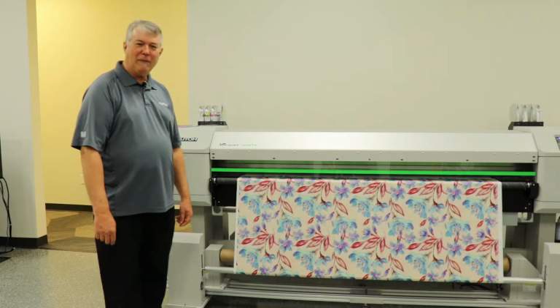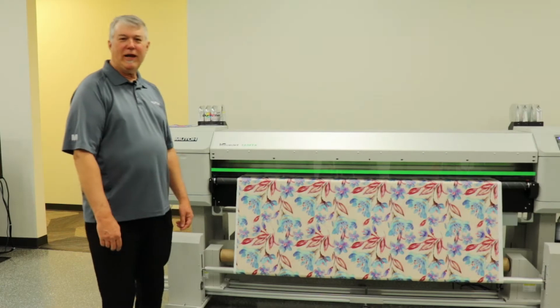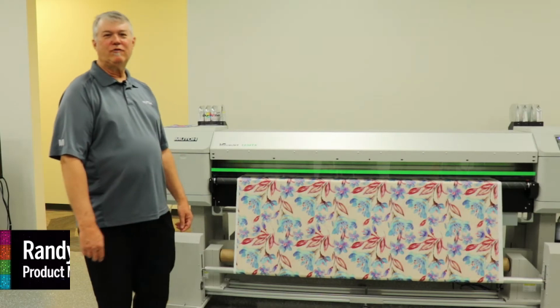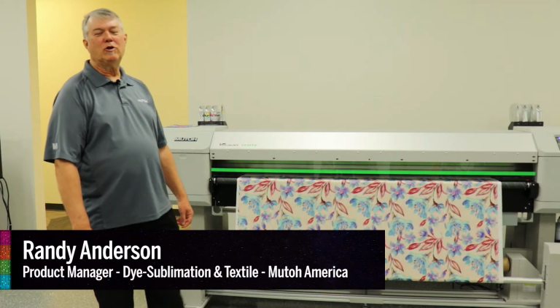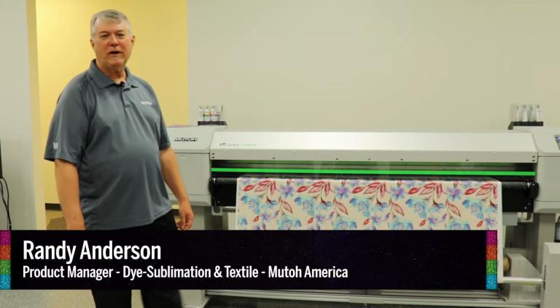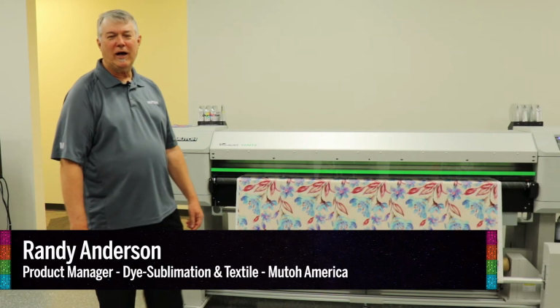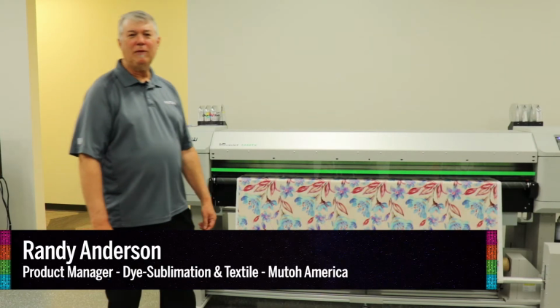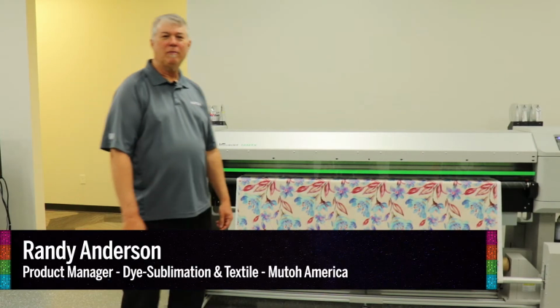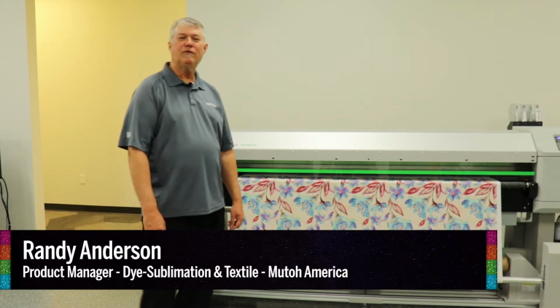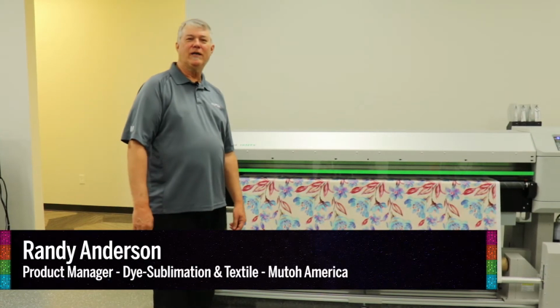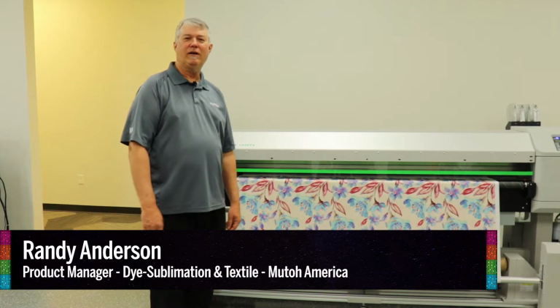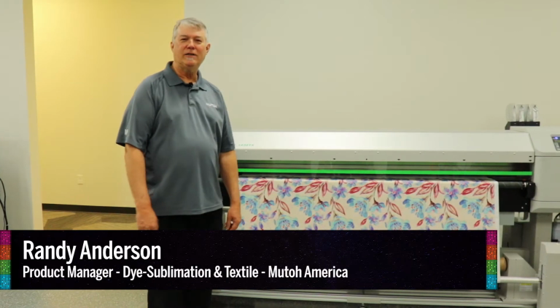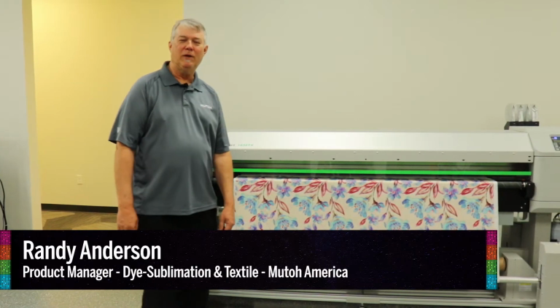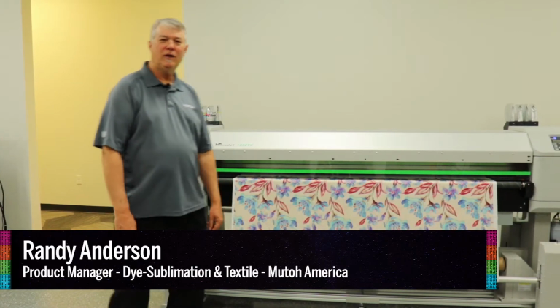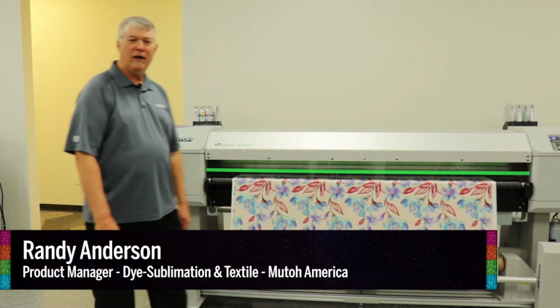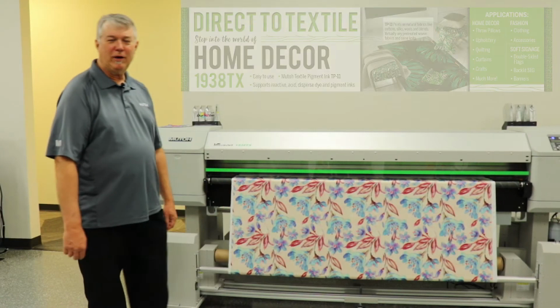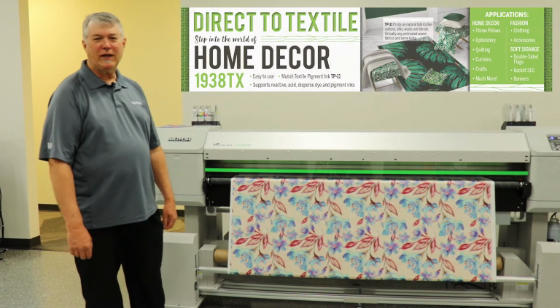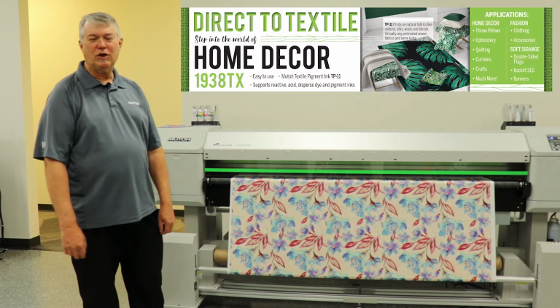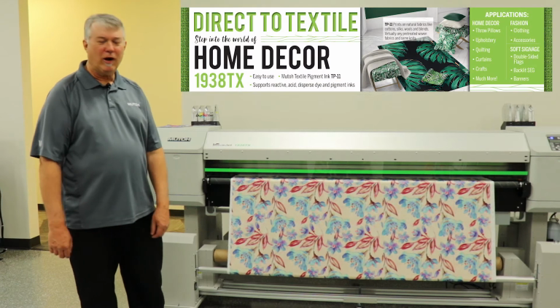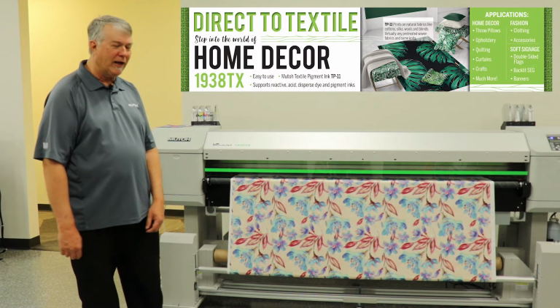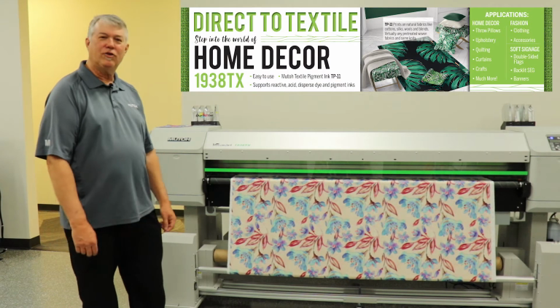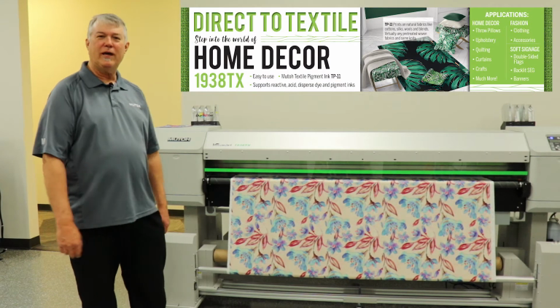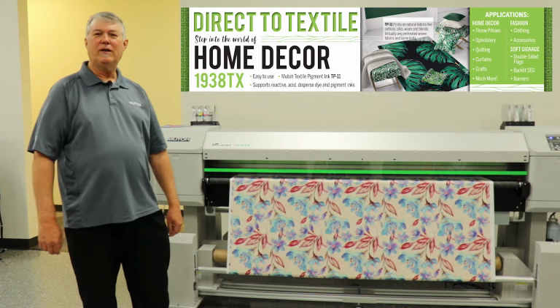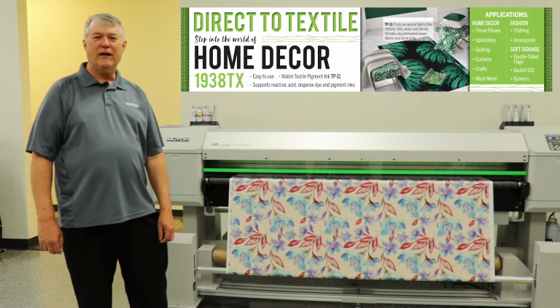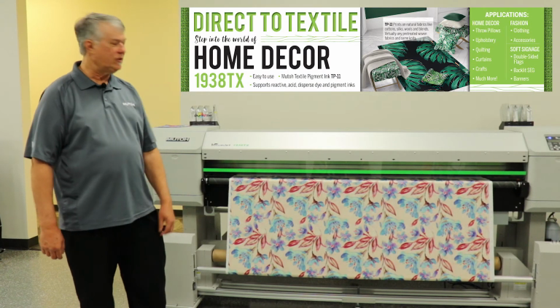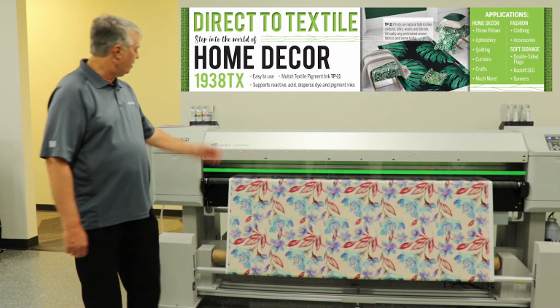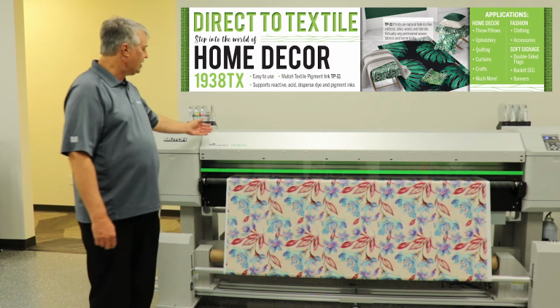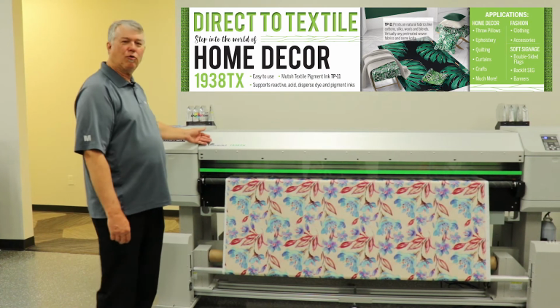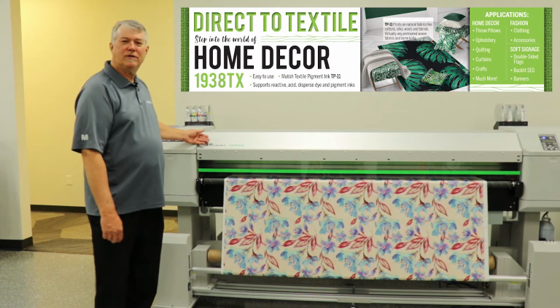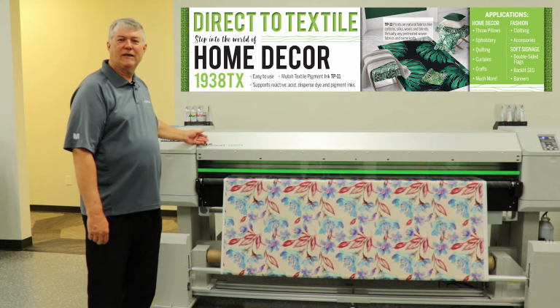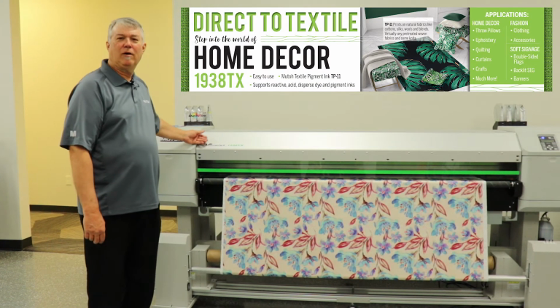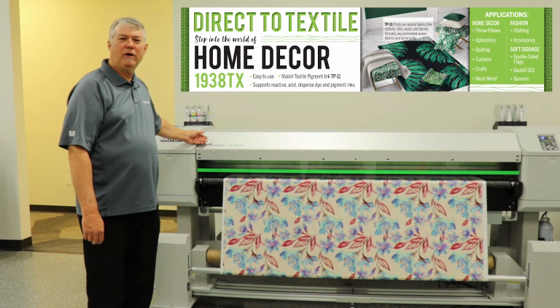Hi, I'm Randy Anderson from Mutual America. I am the product manager for textile and dye sublimation, and I'm here today to show you our 1938 TX. This is our direct to textile printer.